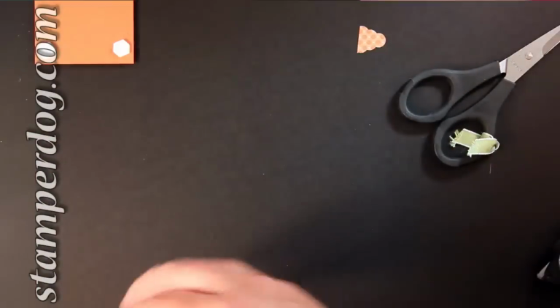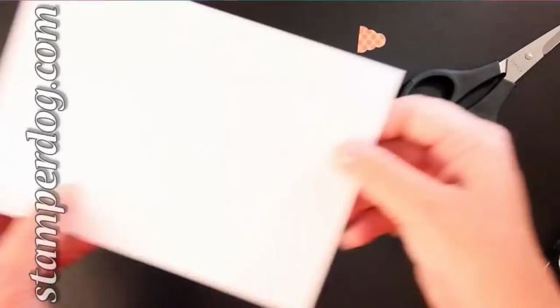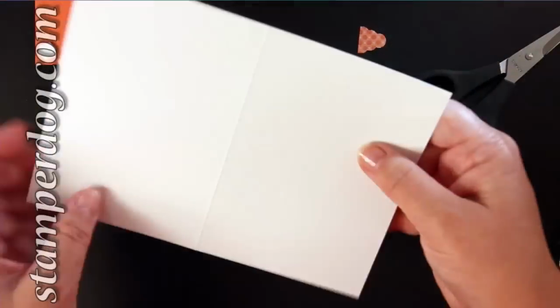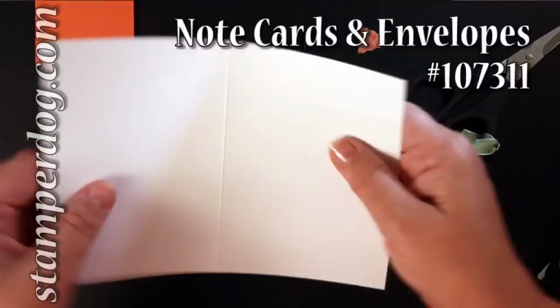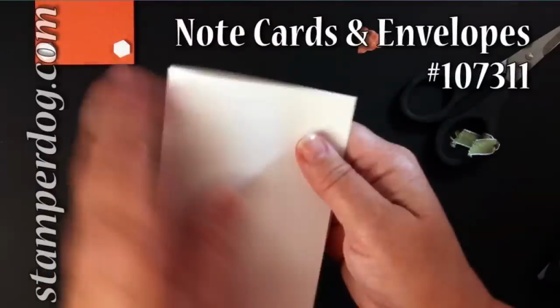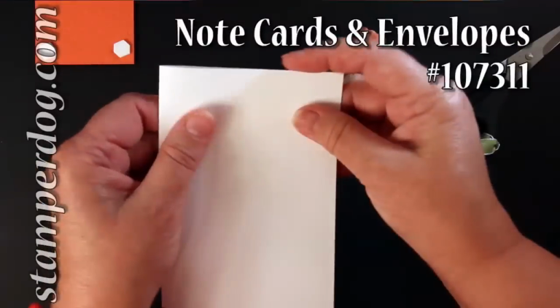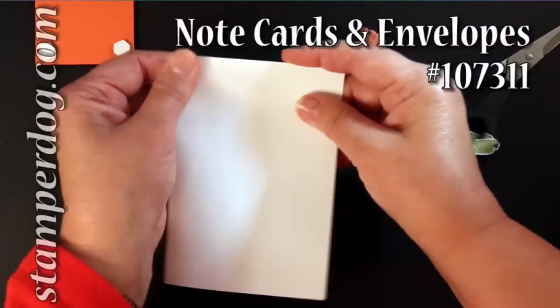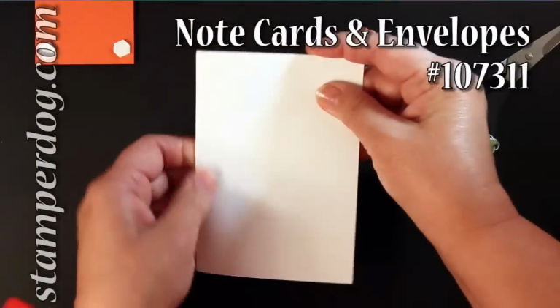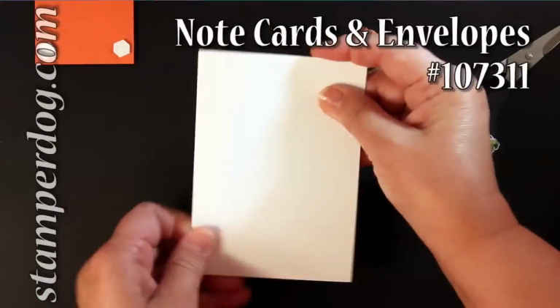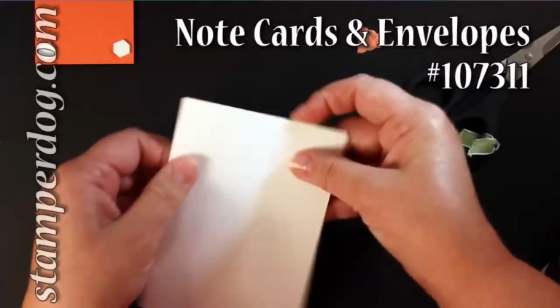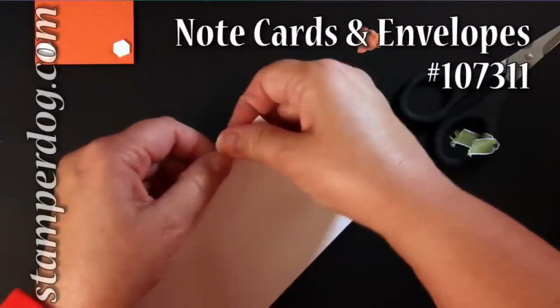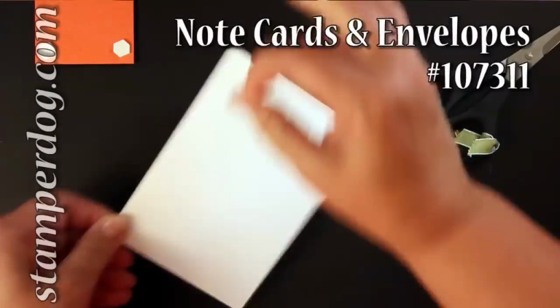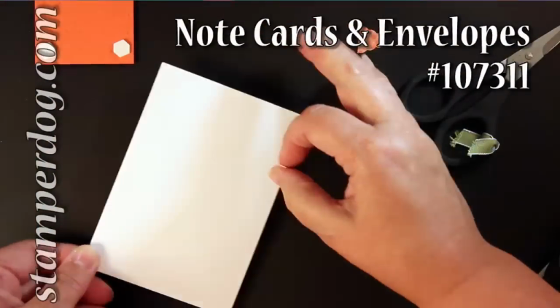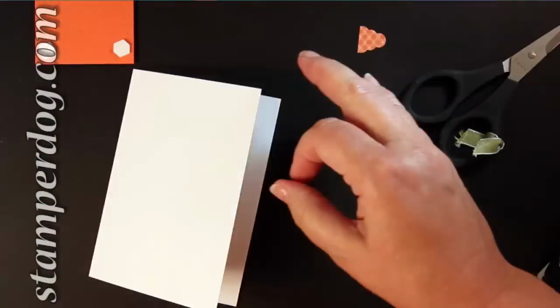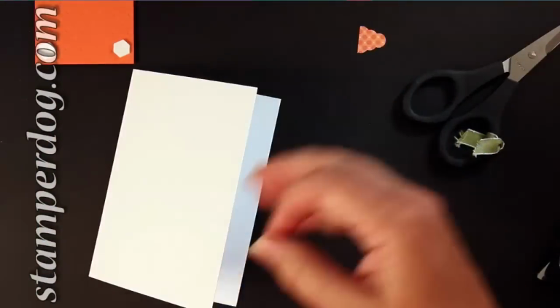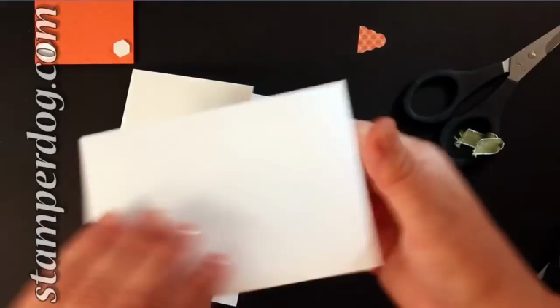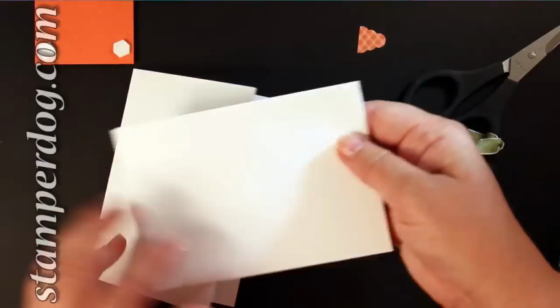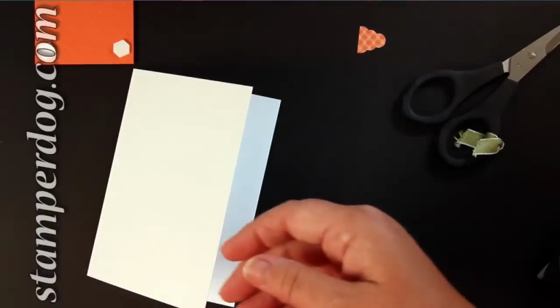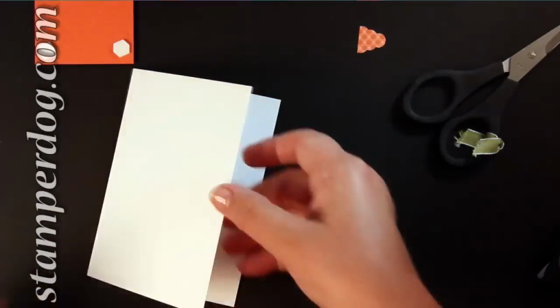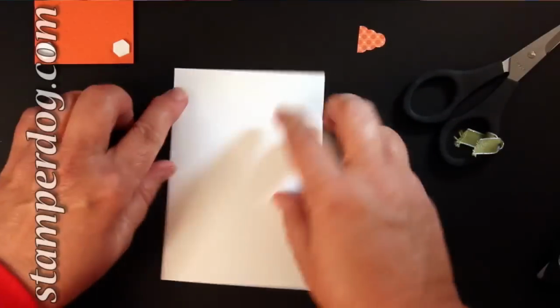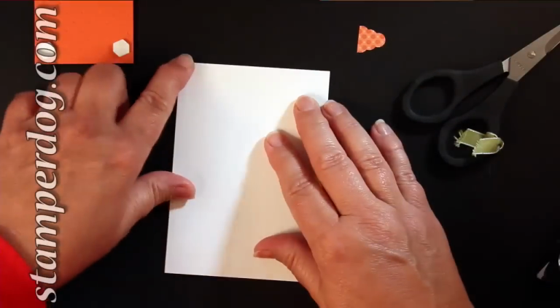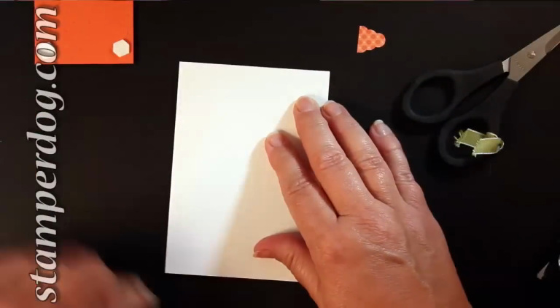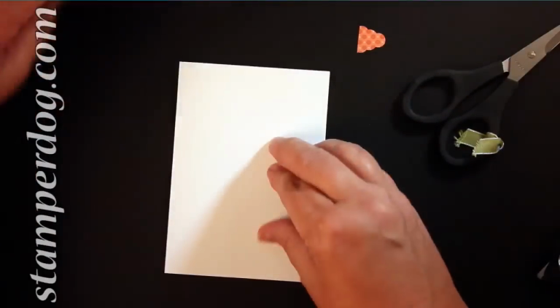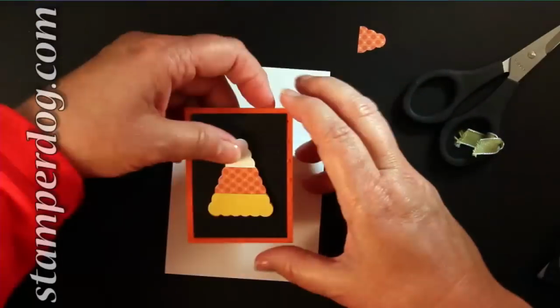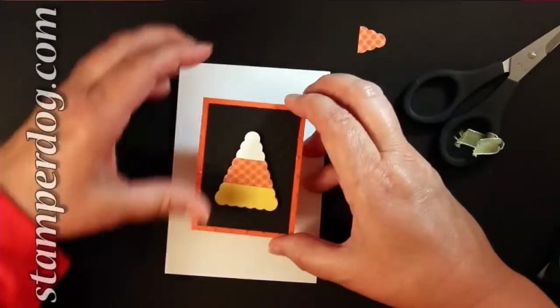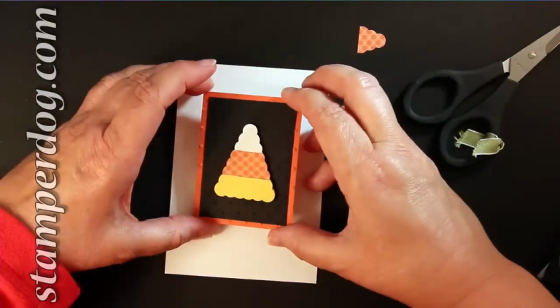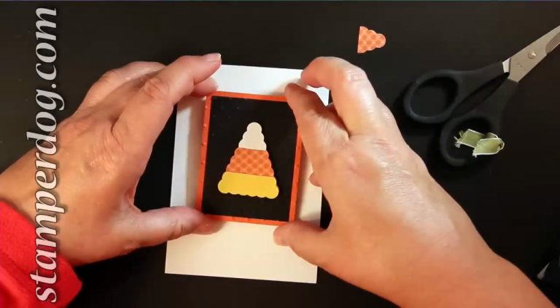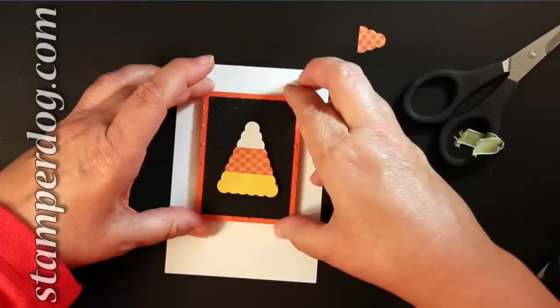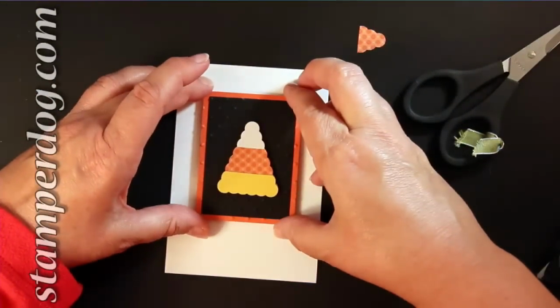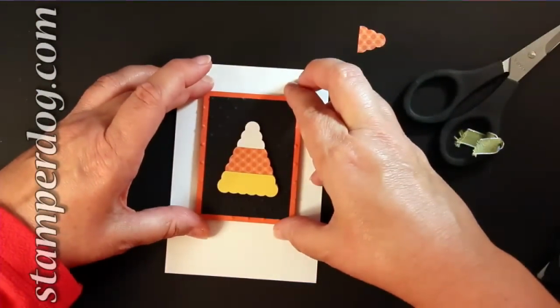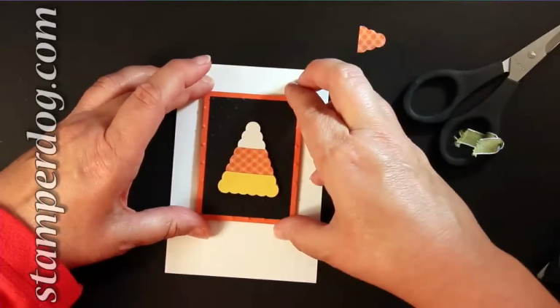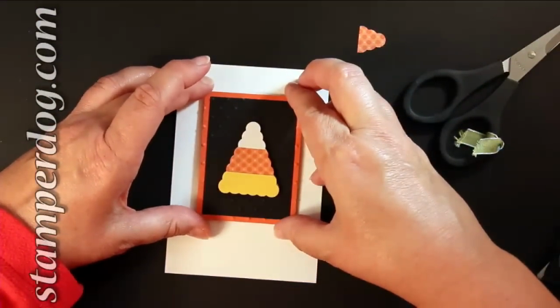These note cards and matching envelopes are great — they're in Whisper White. You get 20 of them. They're affordable, they're quick, they're just right for doing that really quick card. And that's what this is, a really quick card.